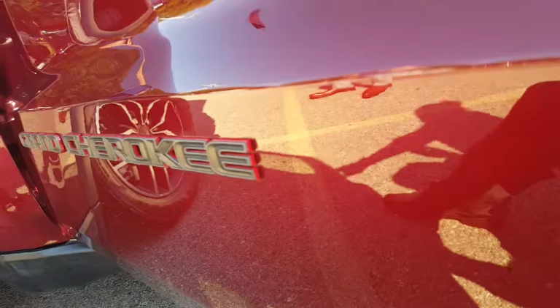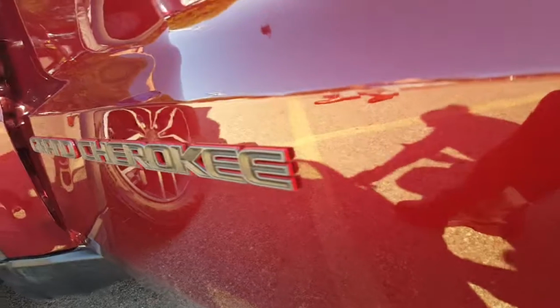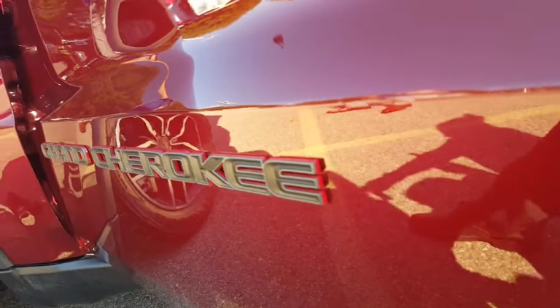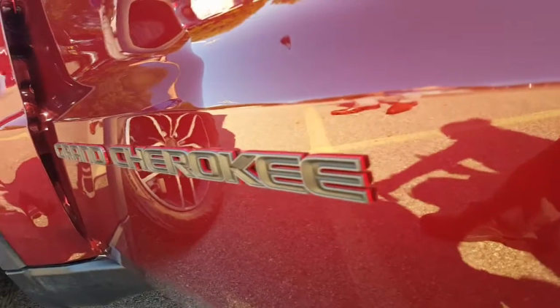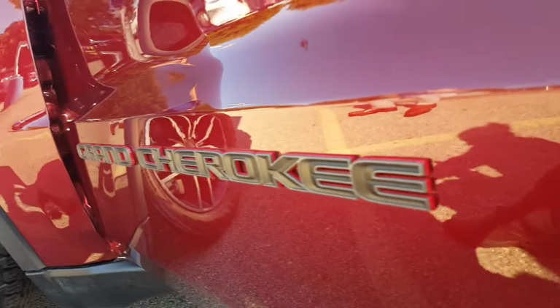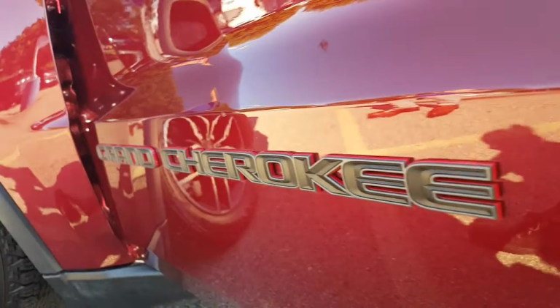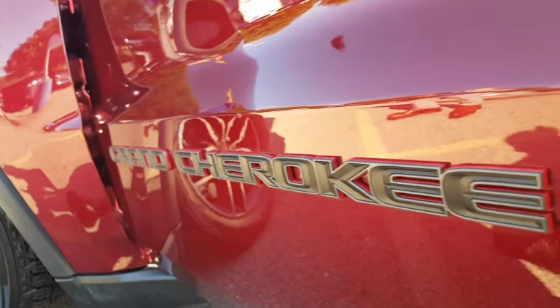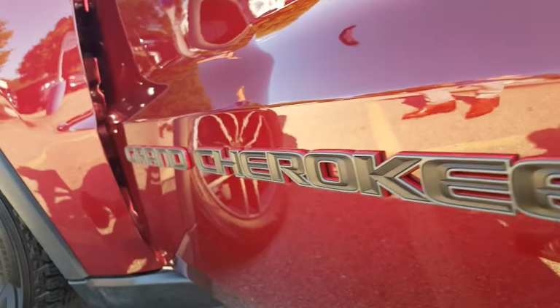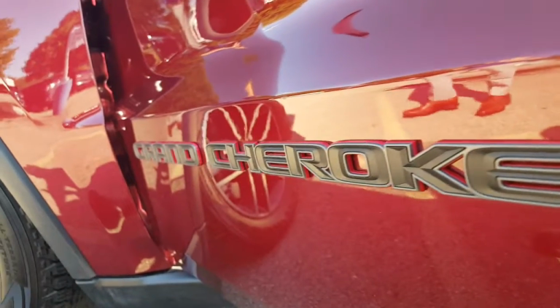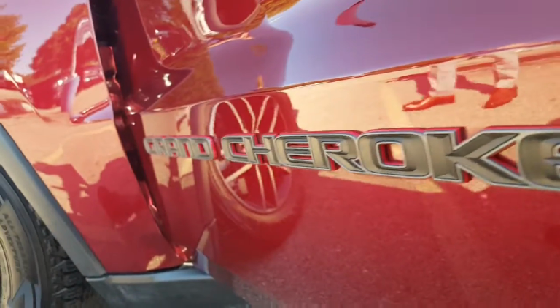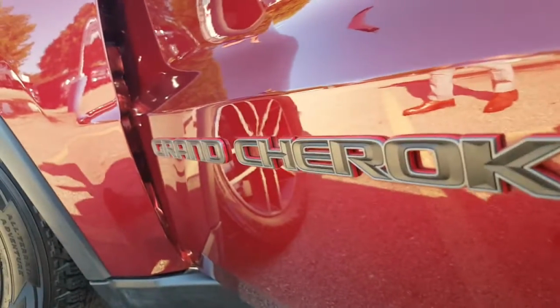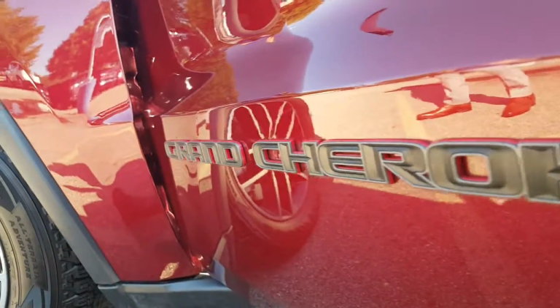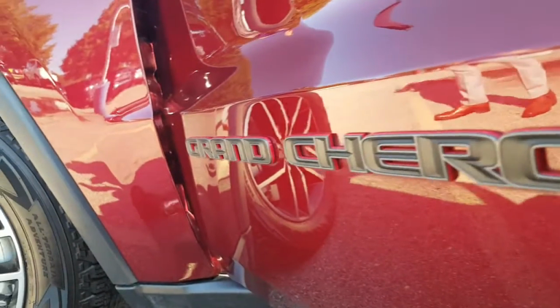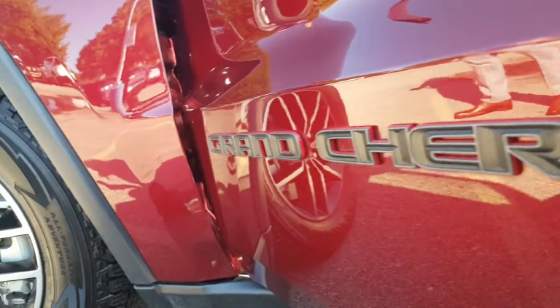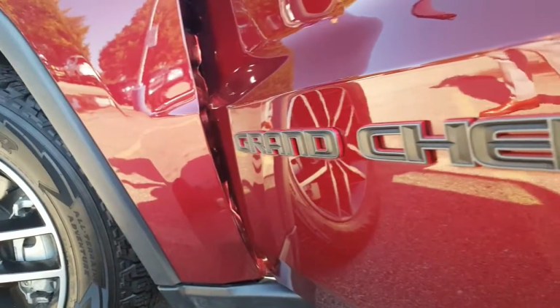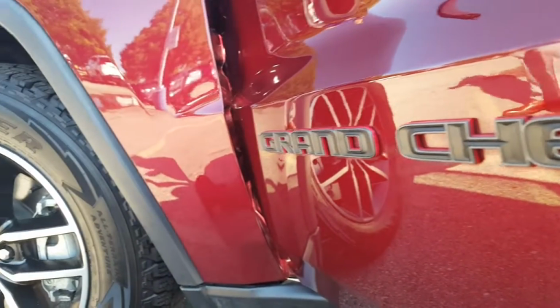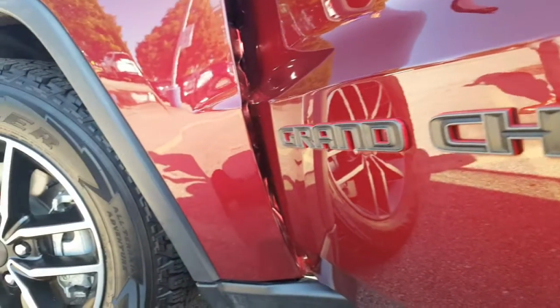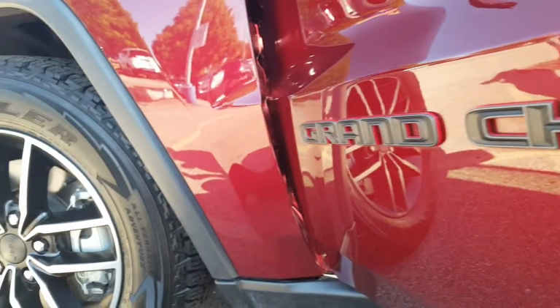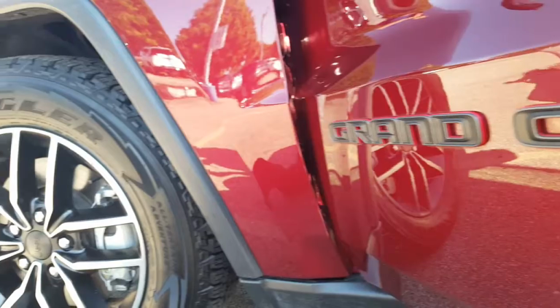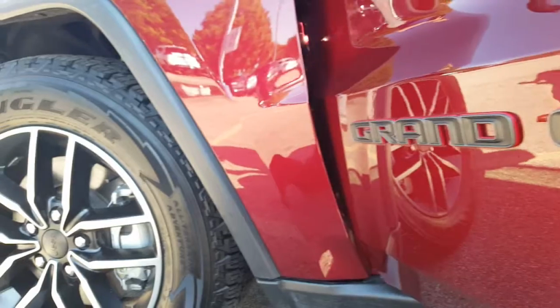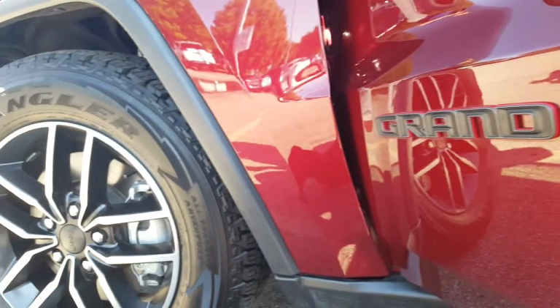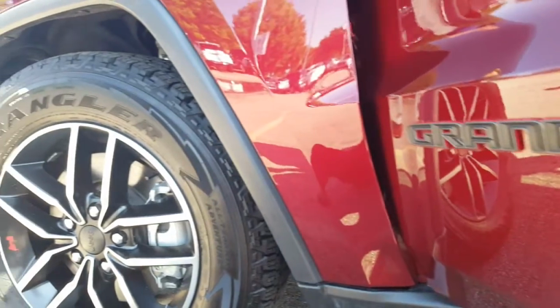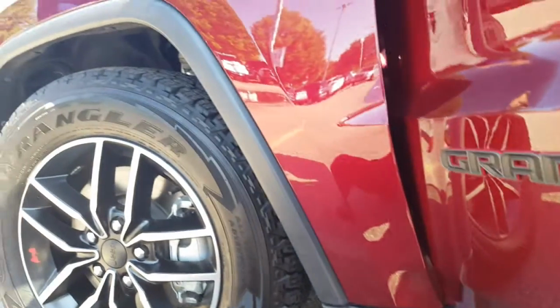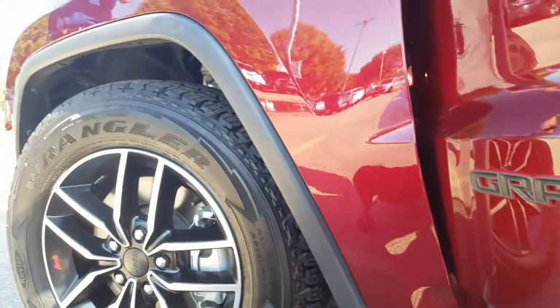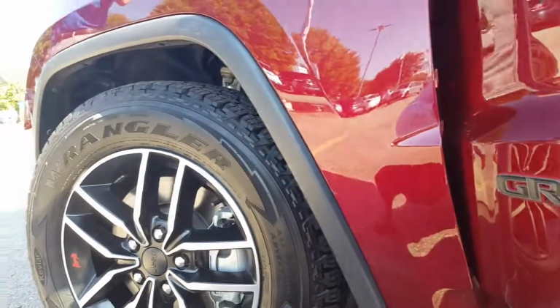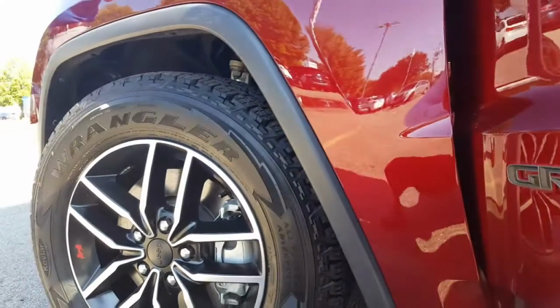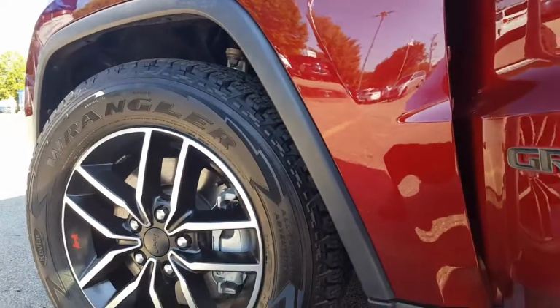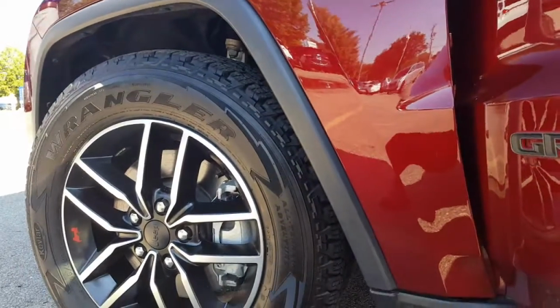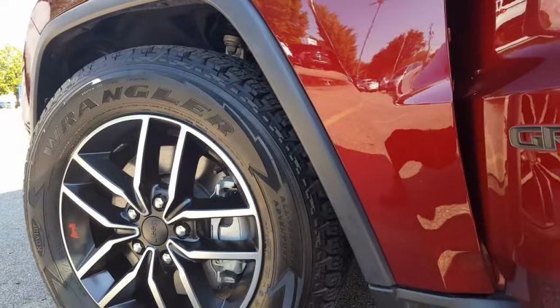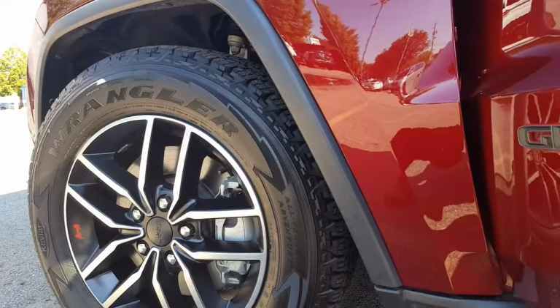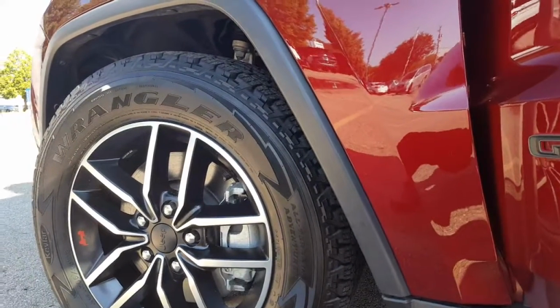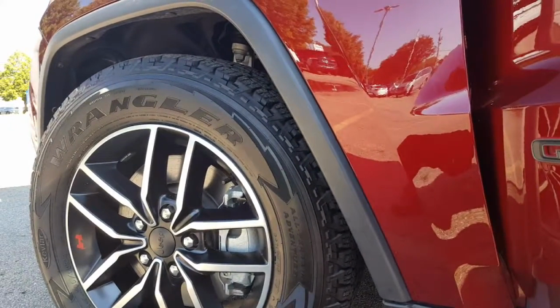Hey, what's going on everybody? We're checking out the Jeep Grand Cherokee Trailhawk right now. I just wanted to highlight the Trappes Auto design that is classic to the Jeep.